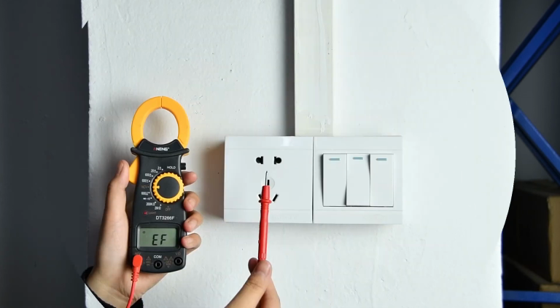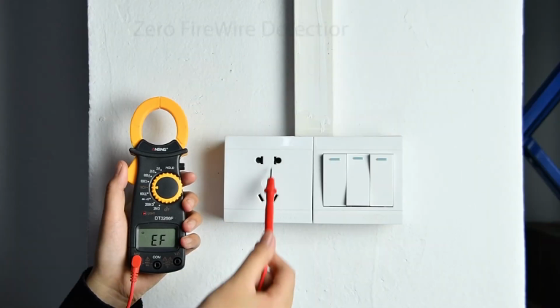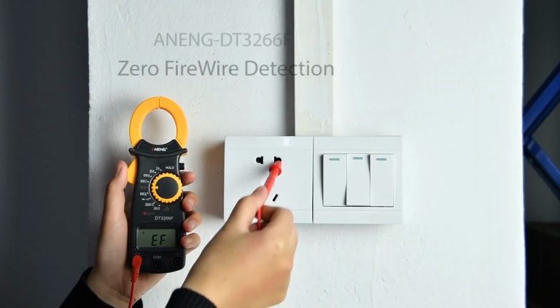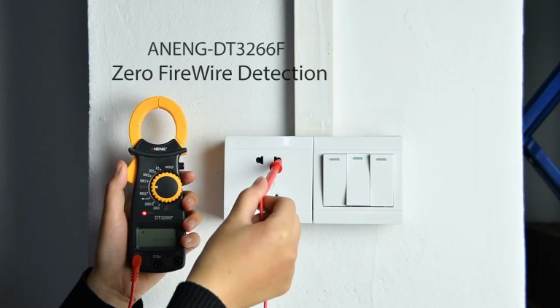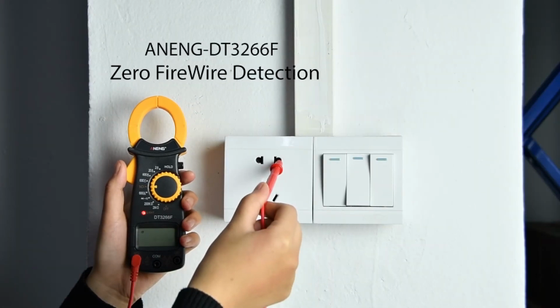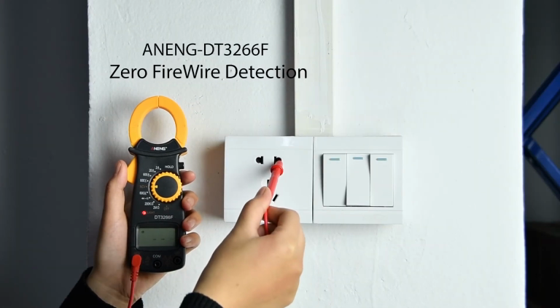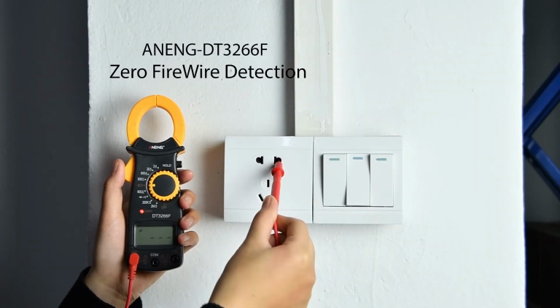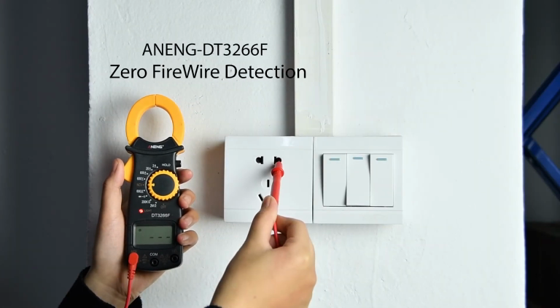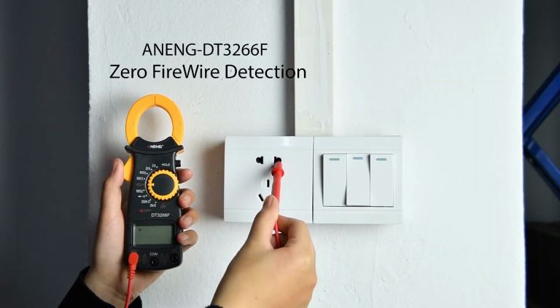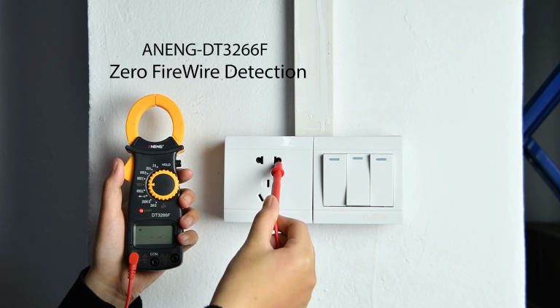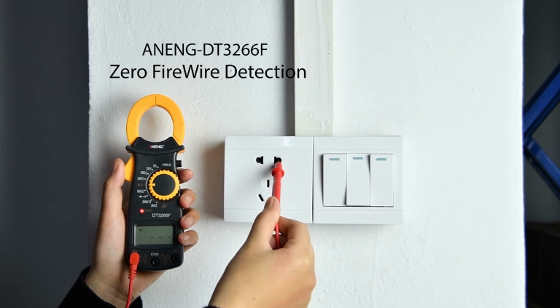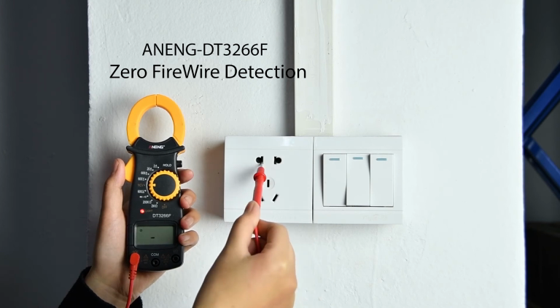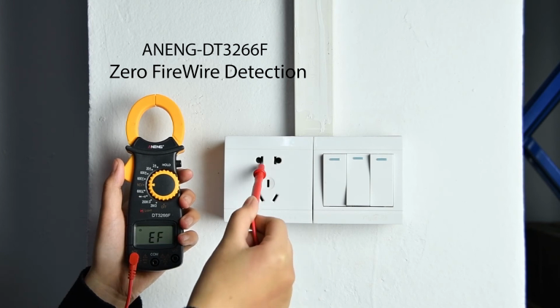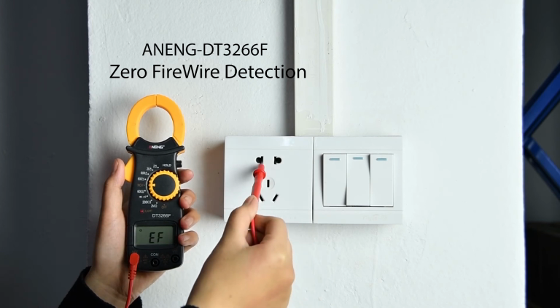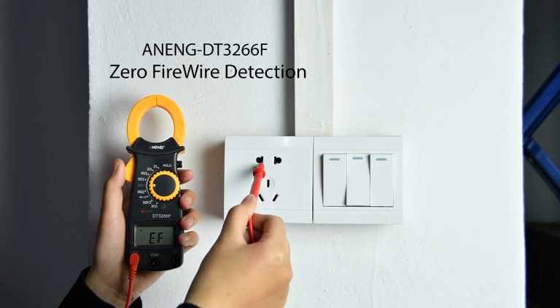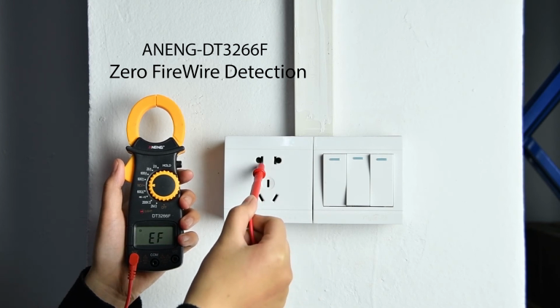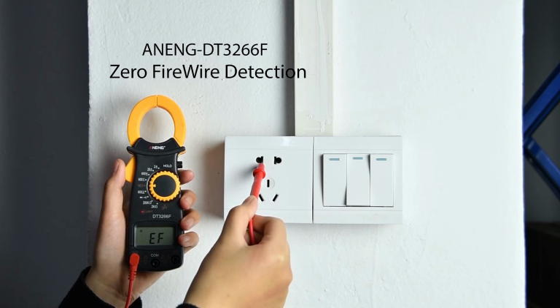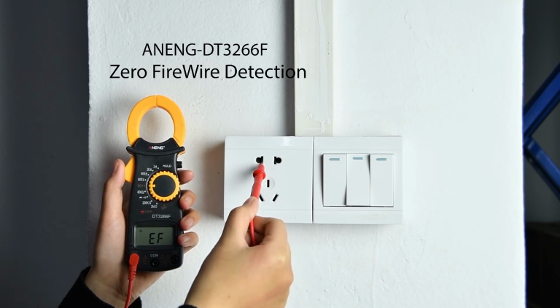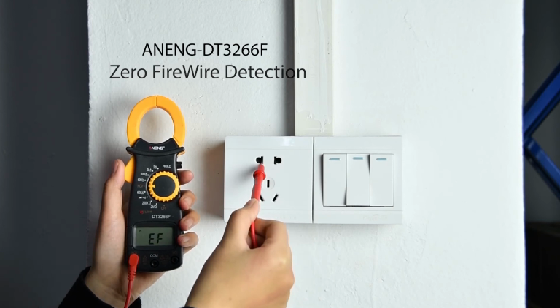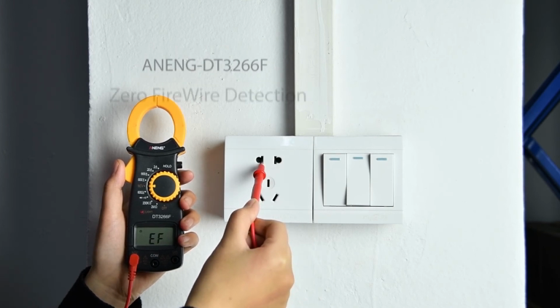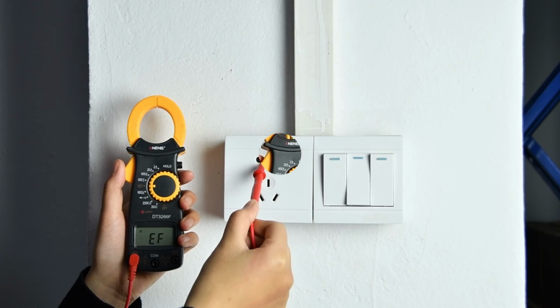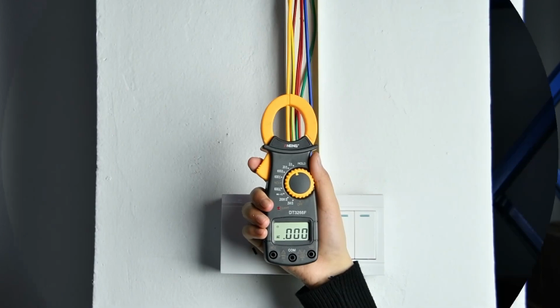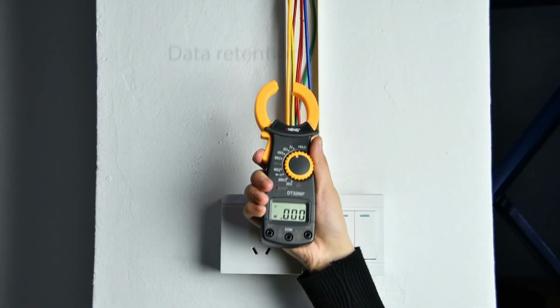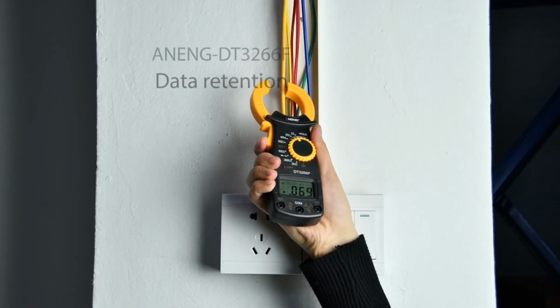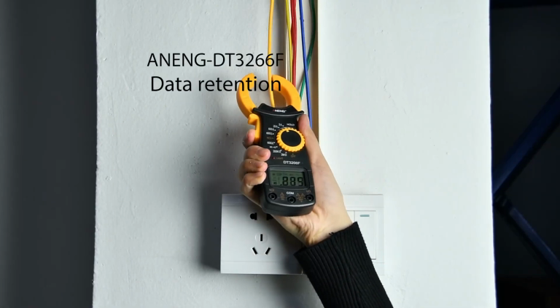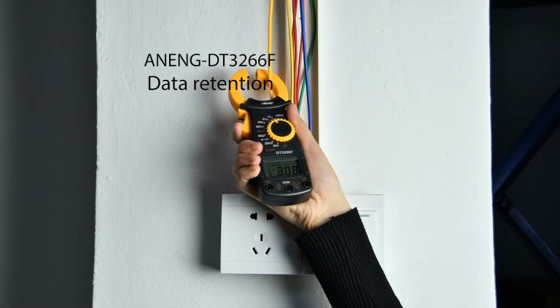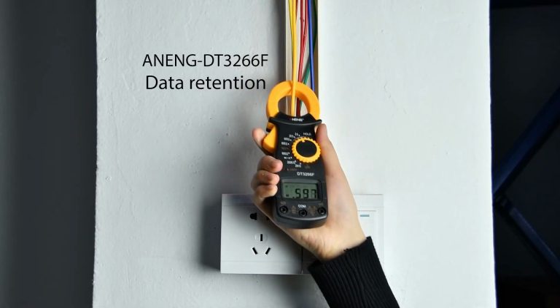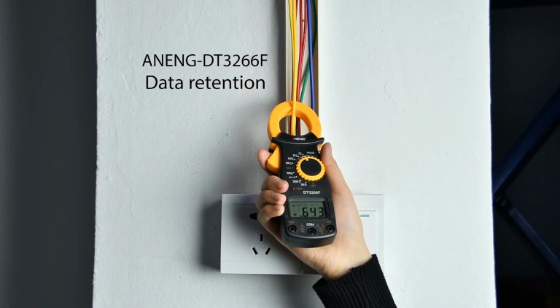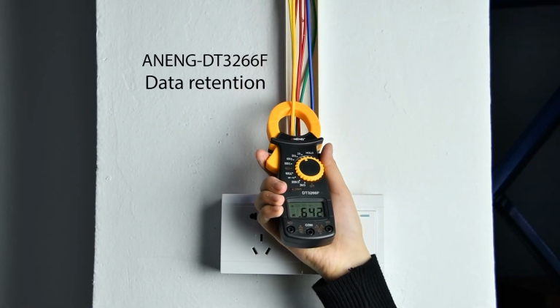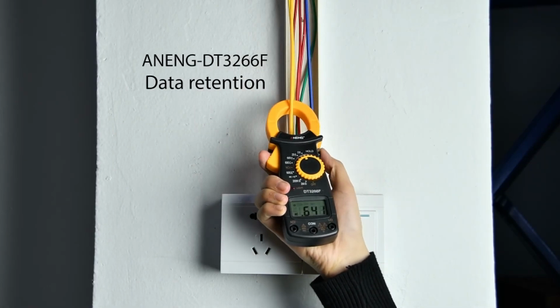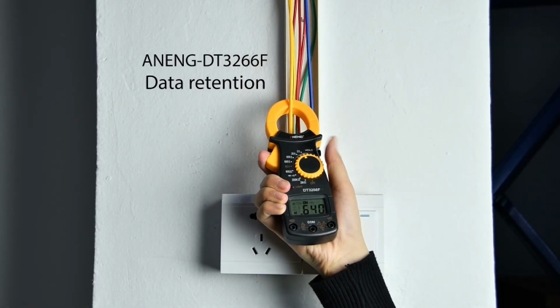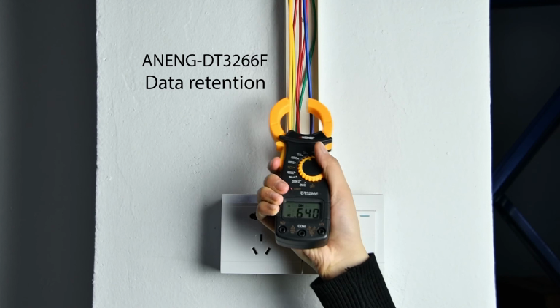Zero-fire wire identification: connect the red pen. Use the test pen to take a single measurement. The data hold rotation function can keep the correct value on screen, which is useful for video recording.